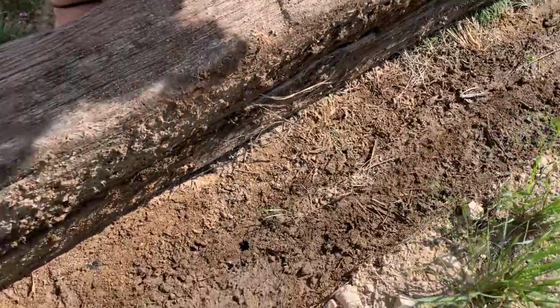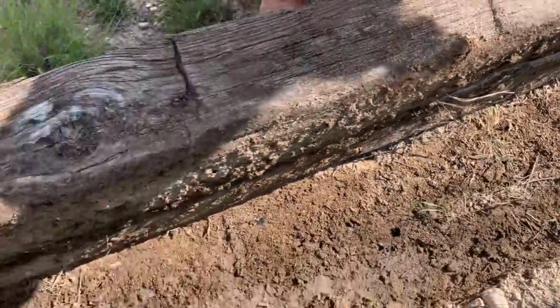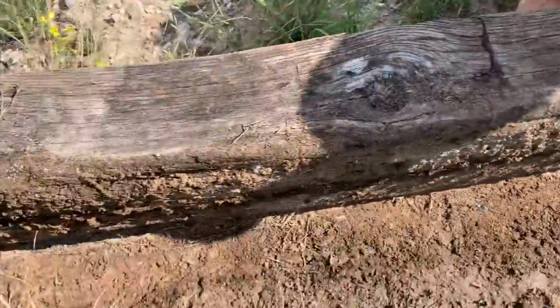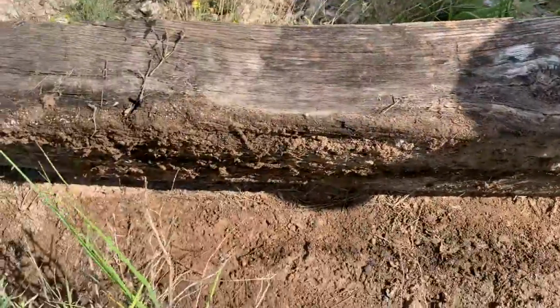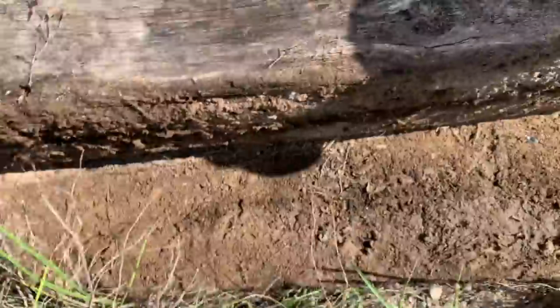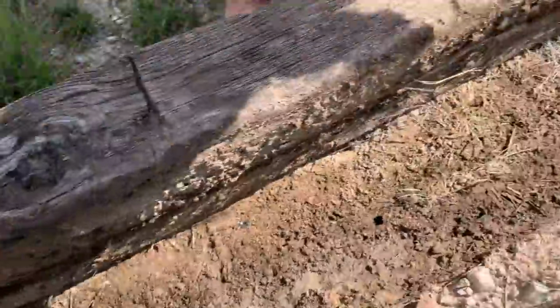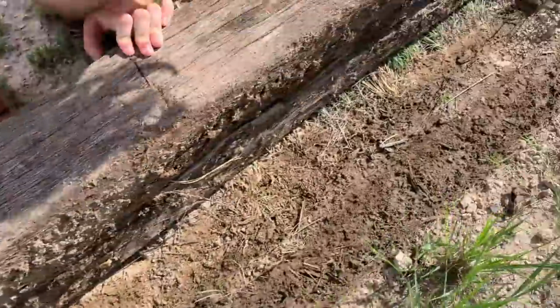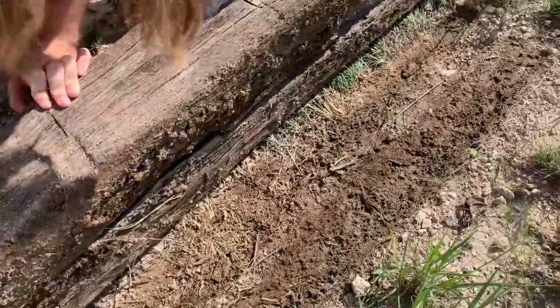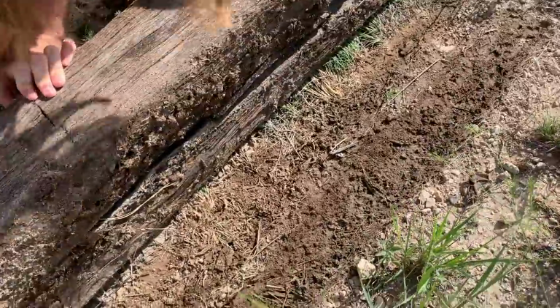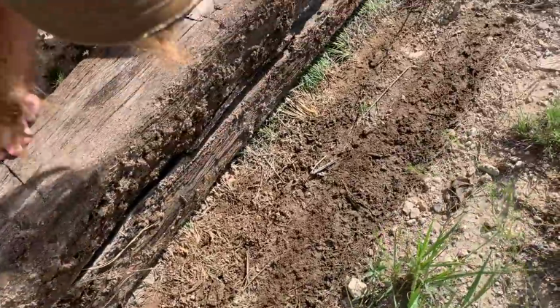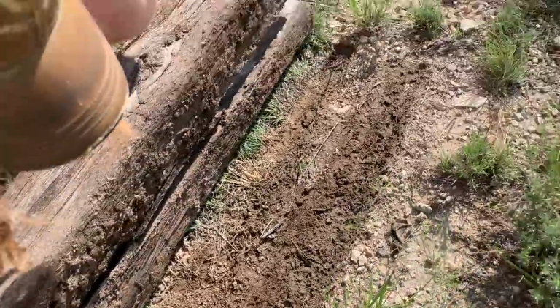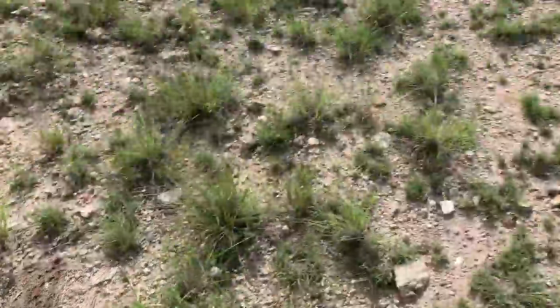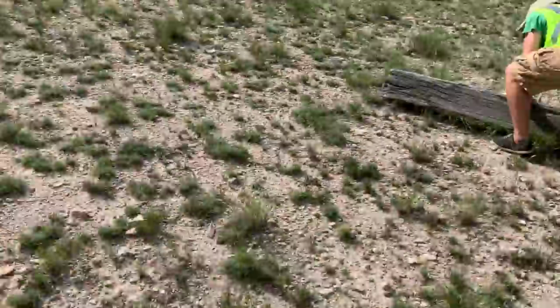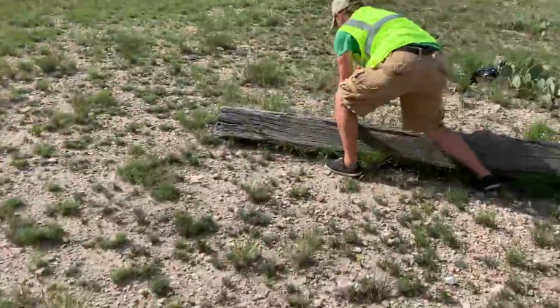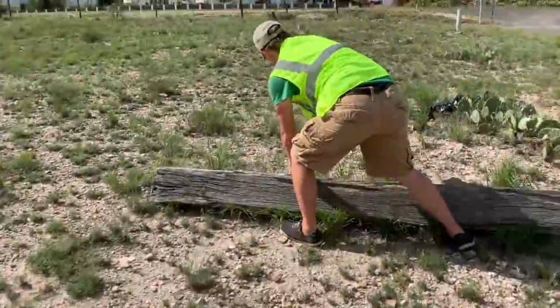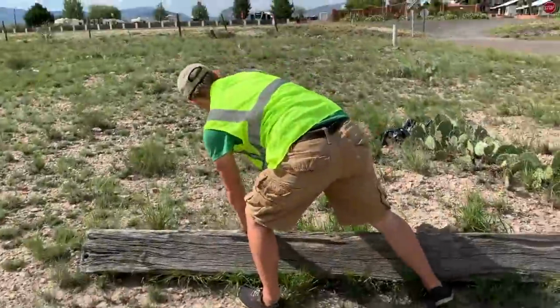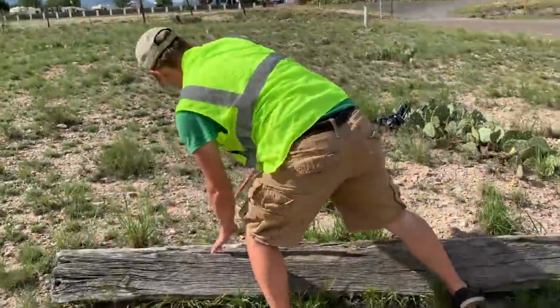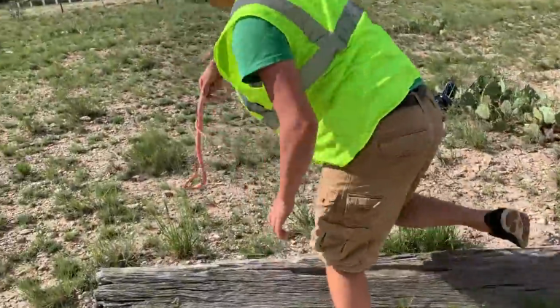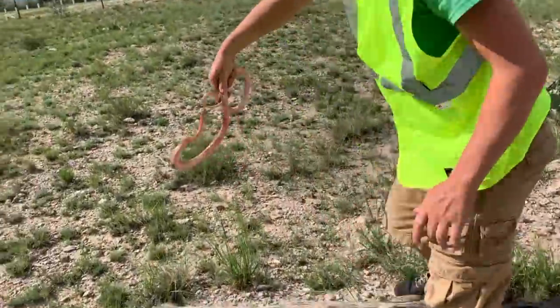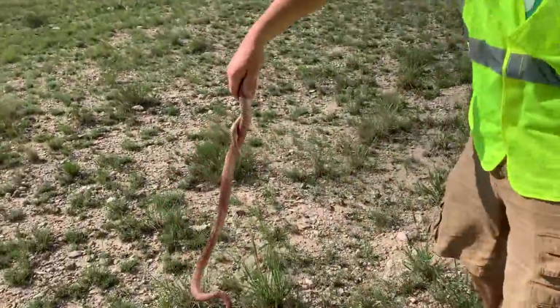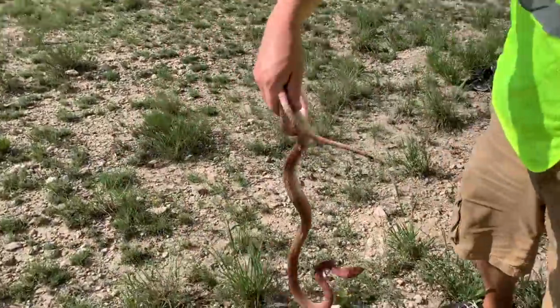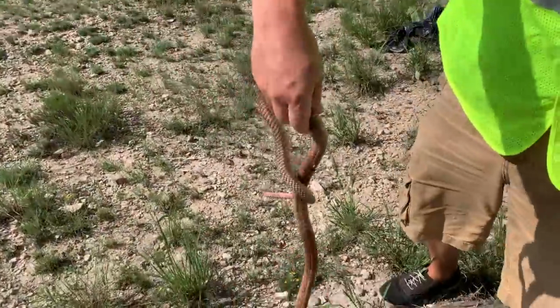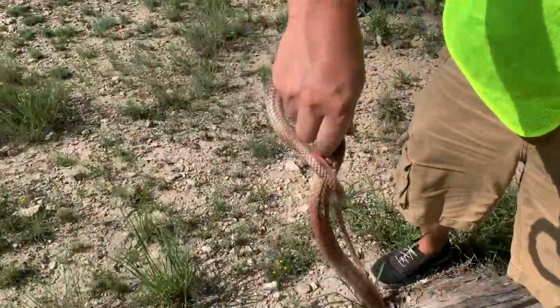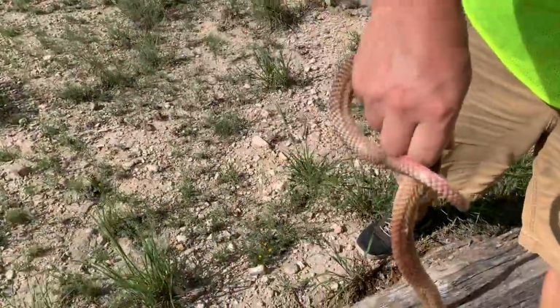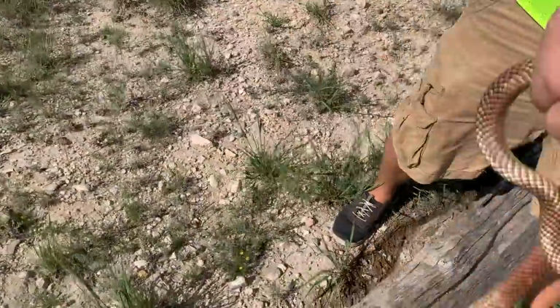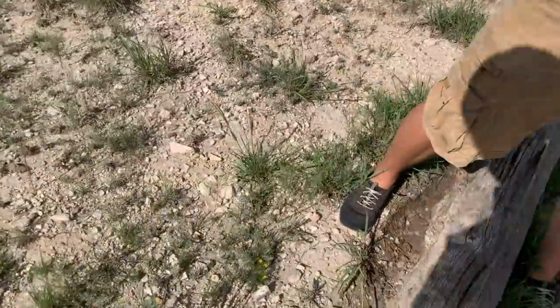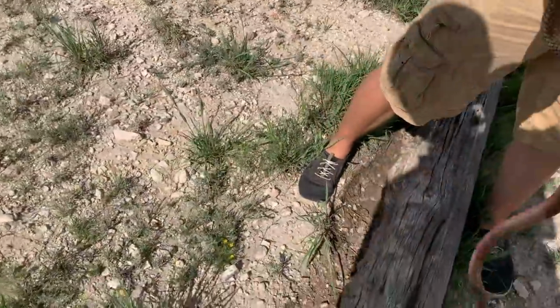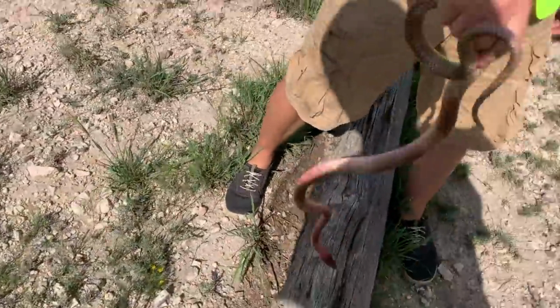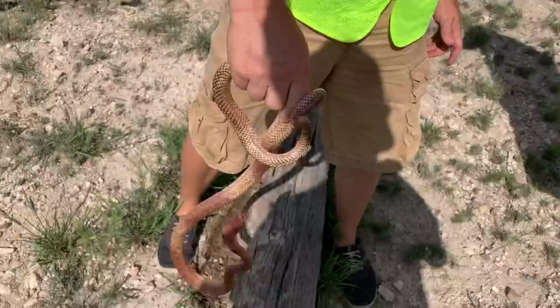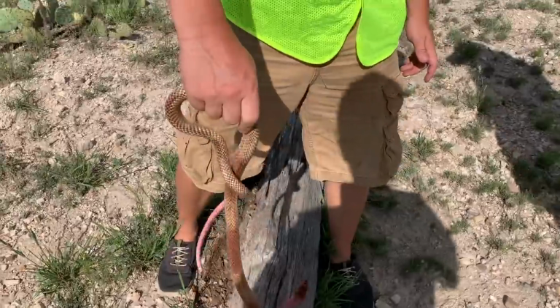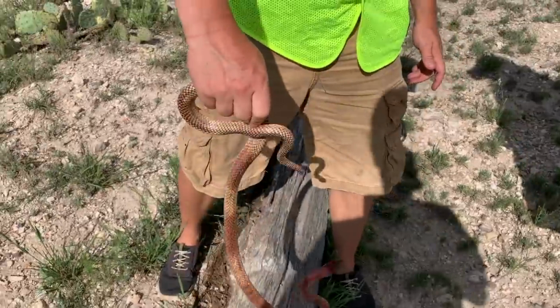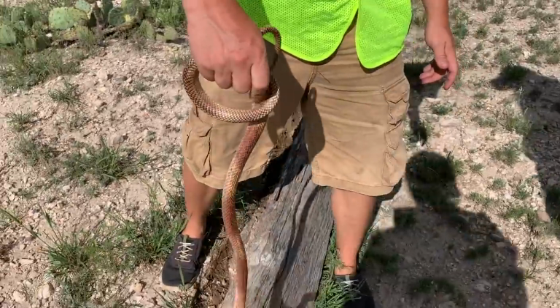He's a scorpion. Is this actually the first time you've flipped it and he's not been there? Yep. That's the first thing that's not a tantilla that I've seen here.